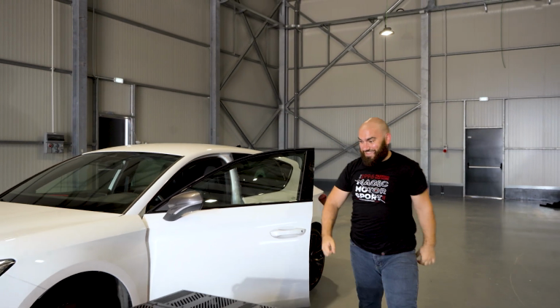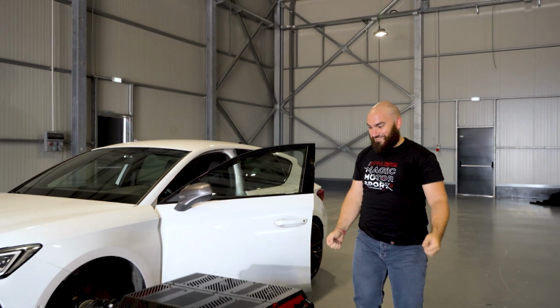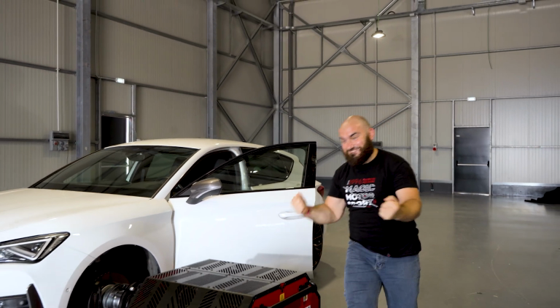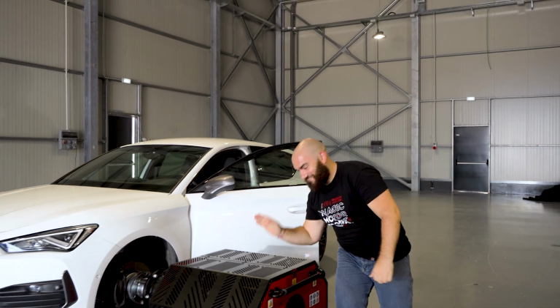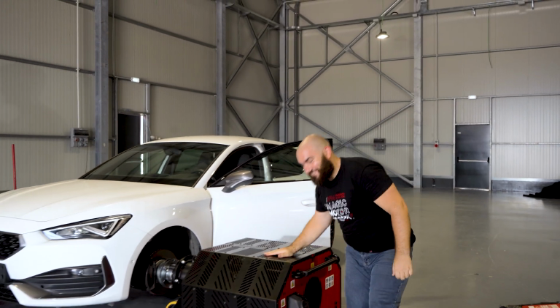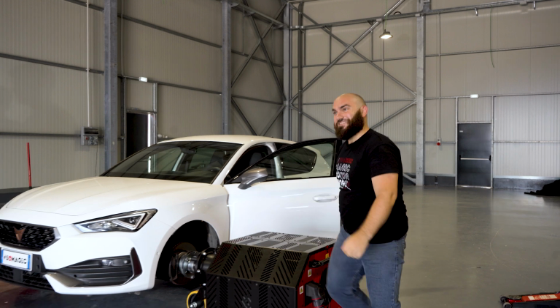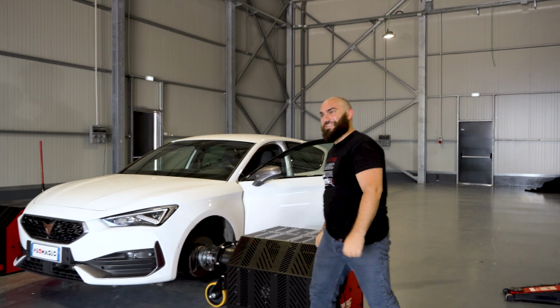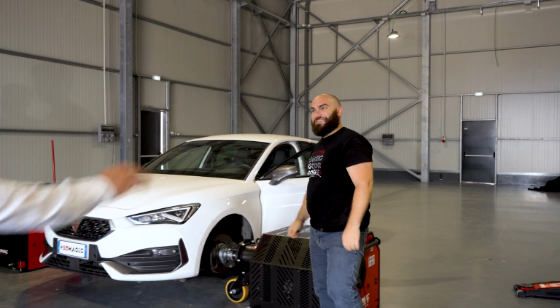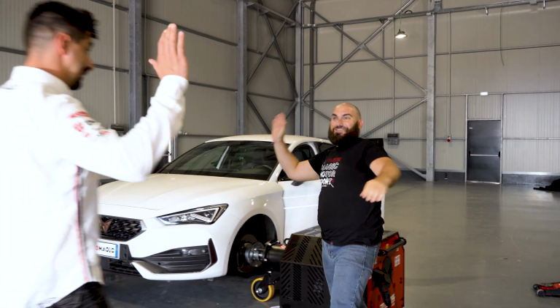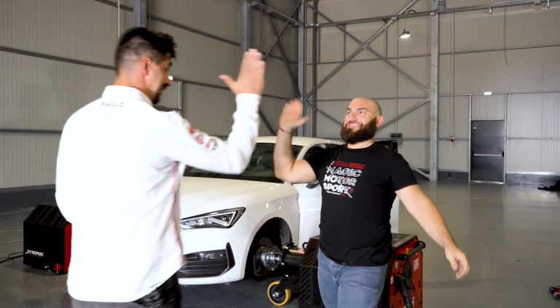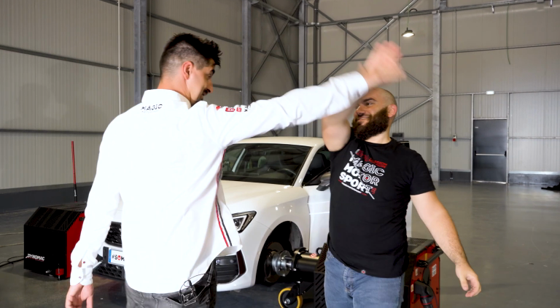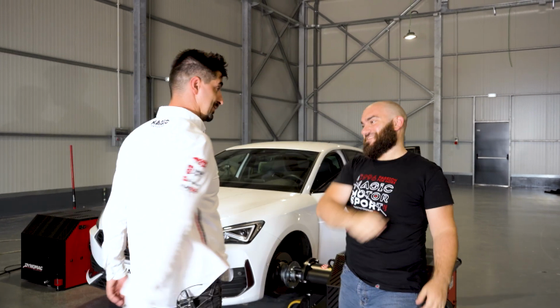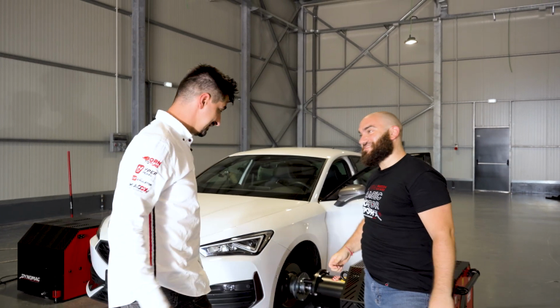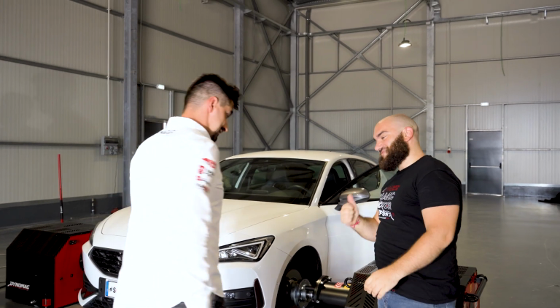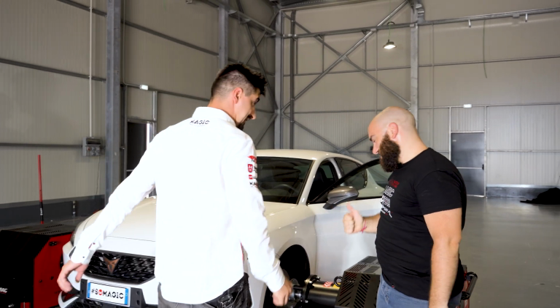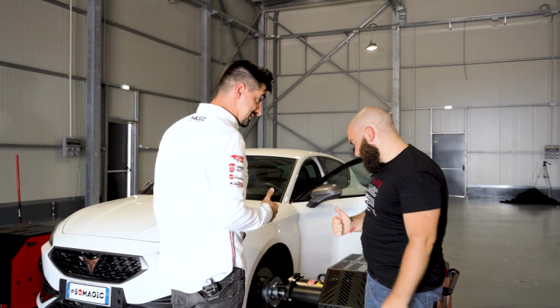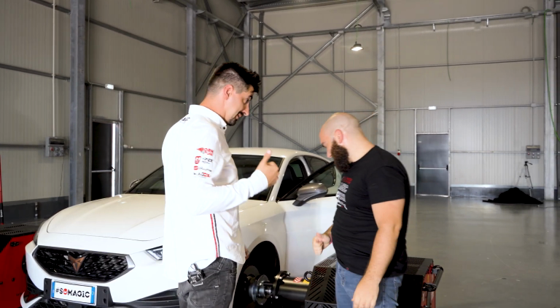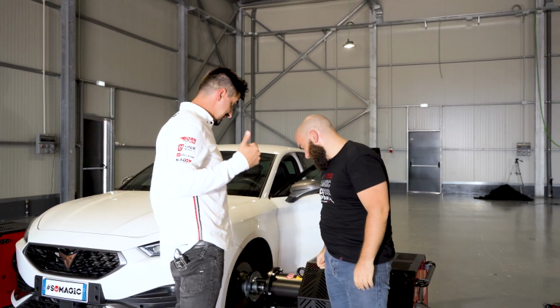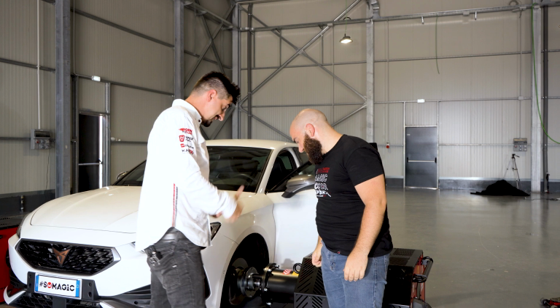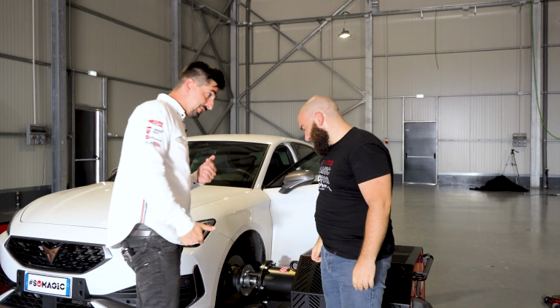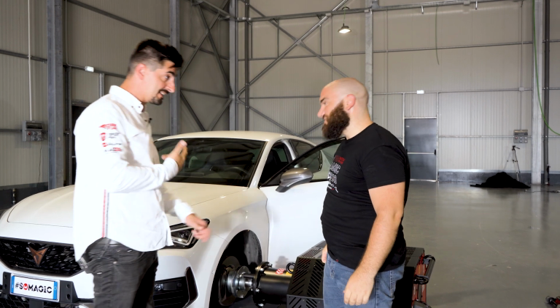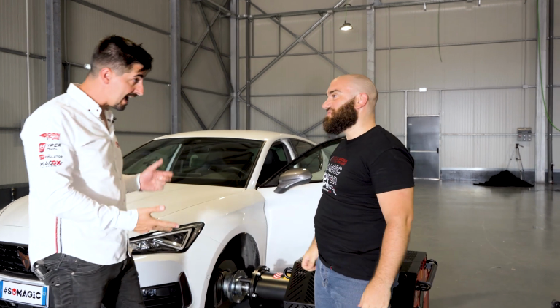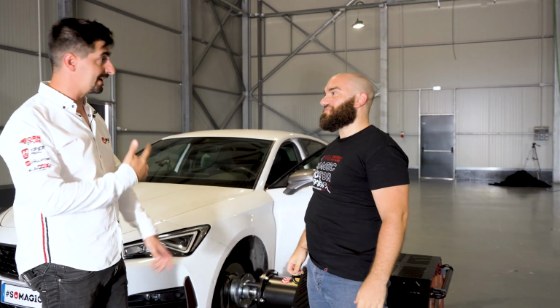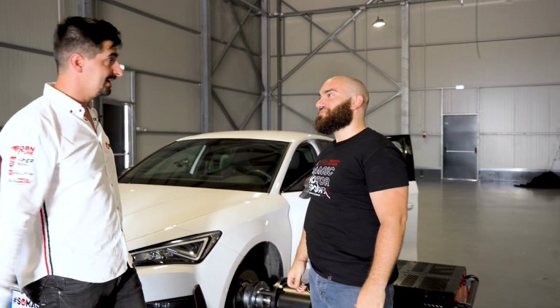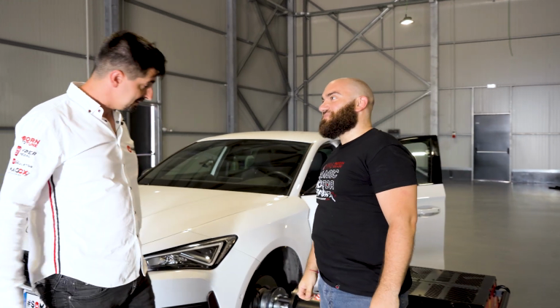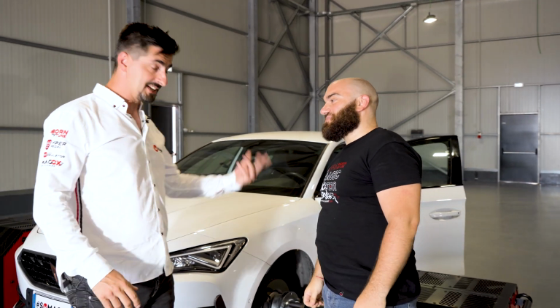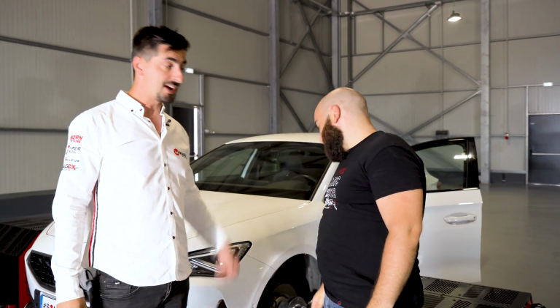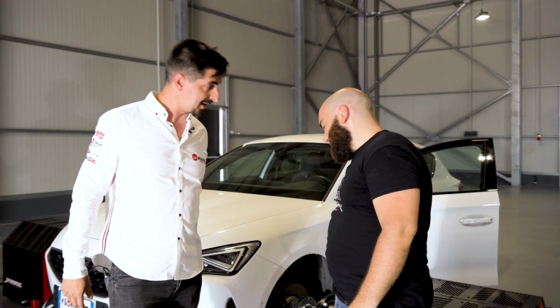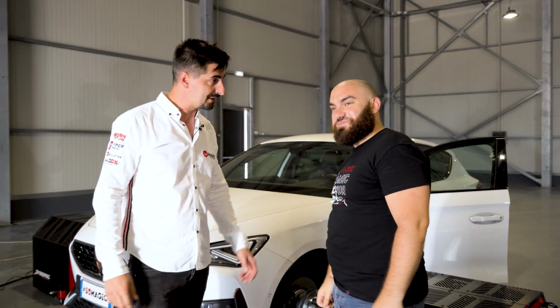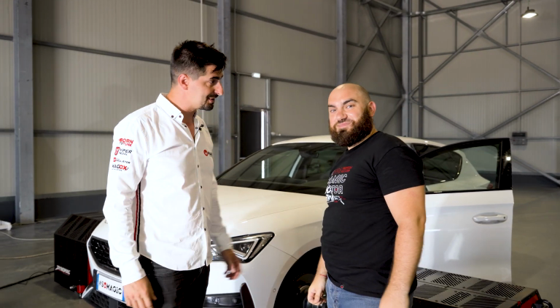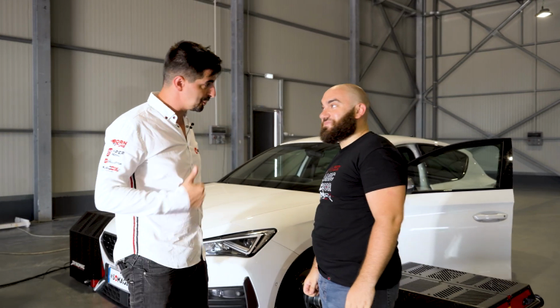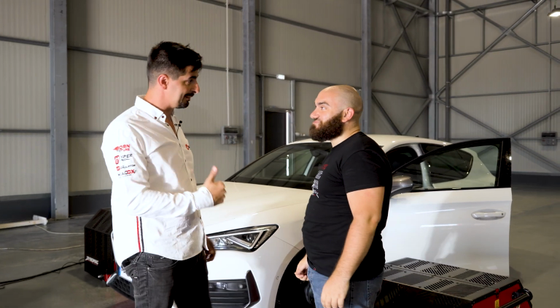Wow! That was a lot of horsepower more for stage one. The test was safe, fast and accurate. Thanks to Dynomag — congratulations. Good job, Benny.